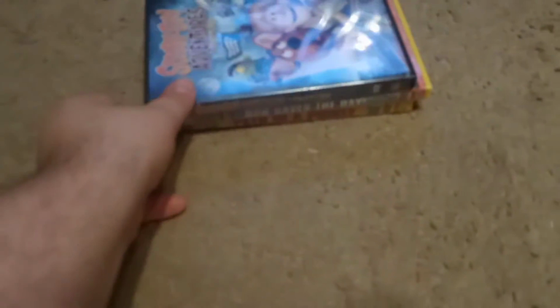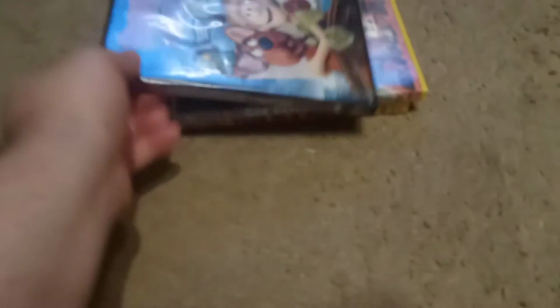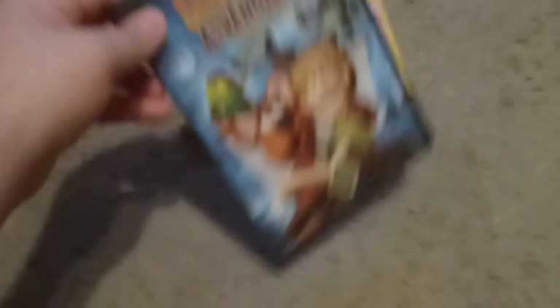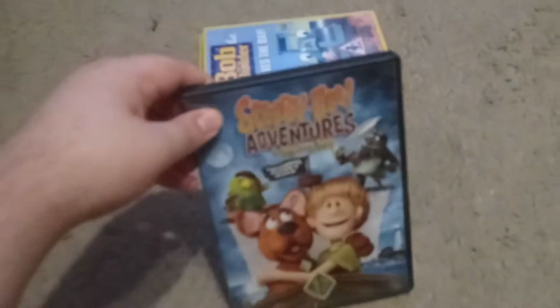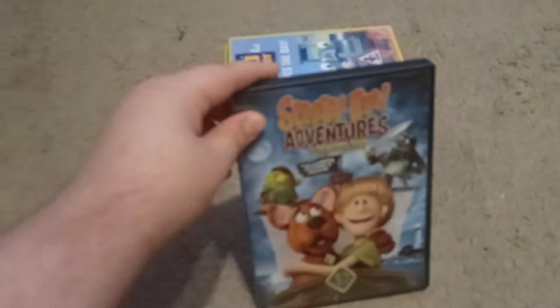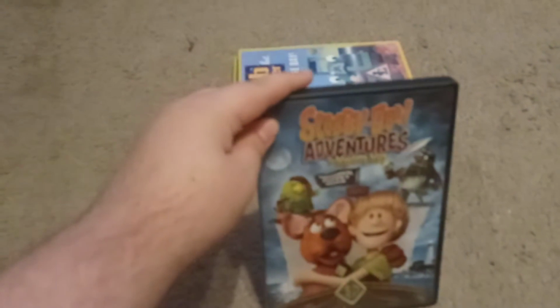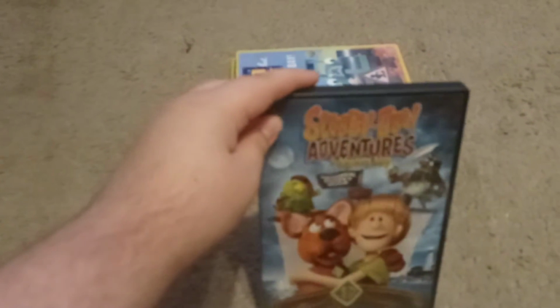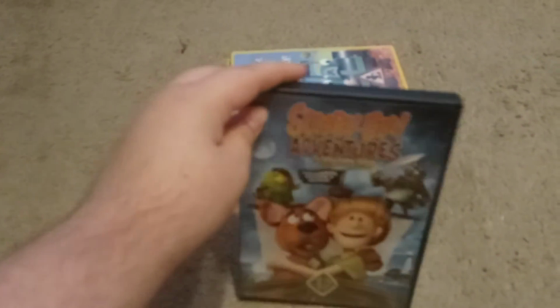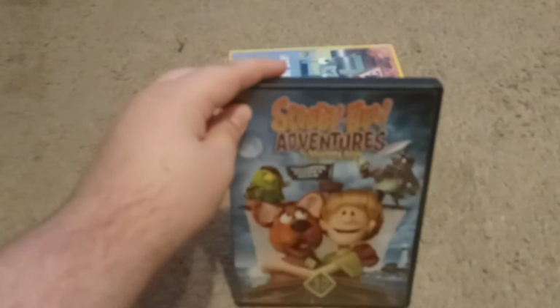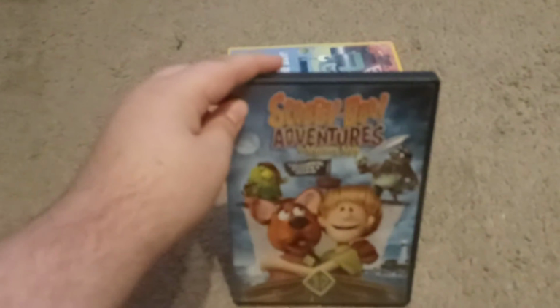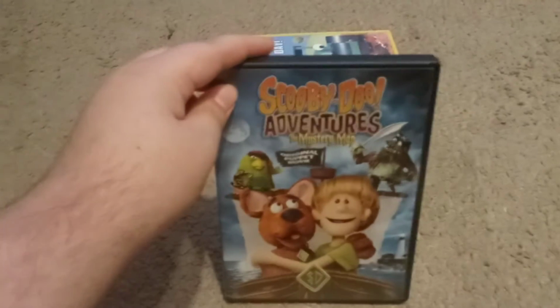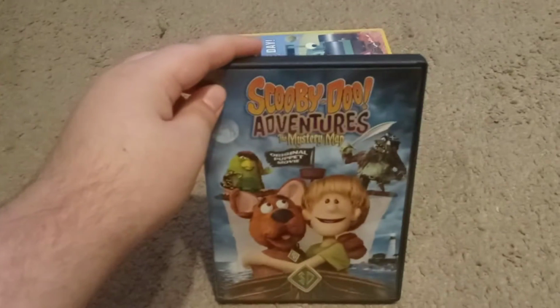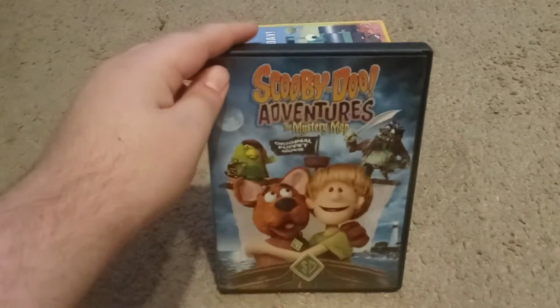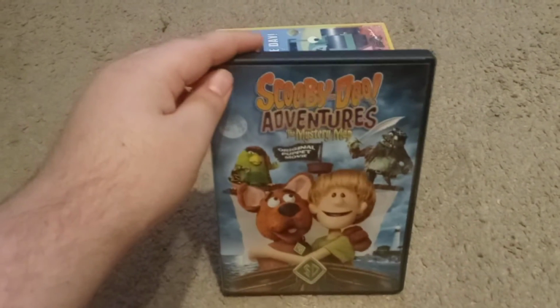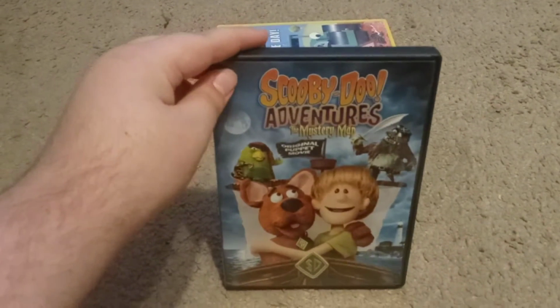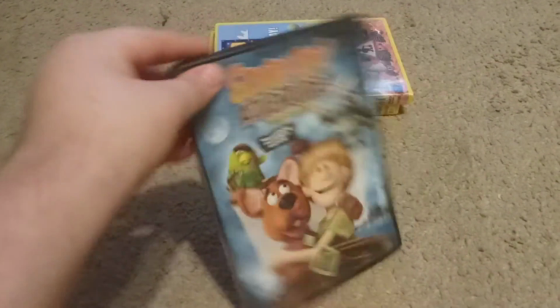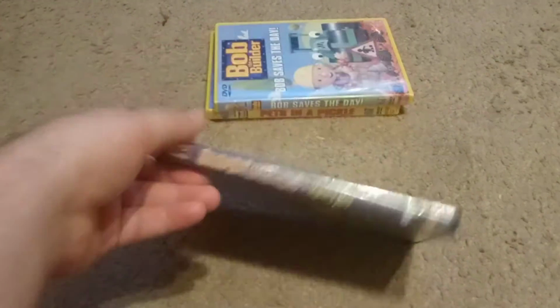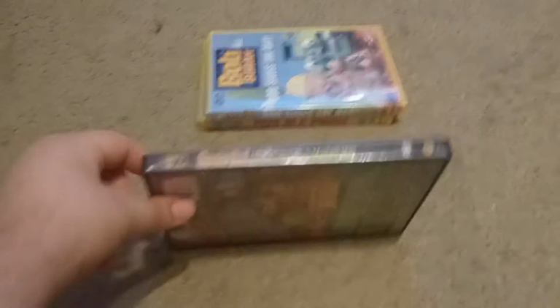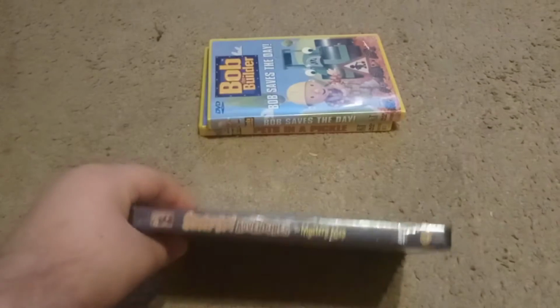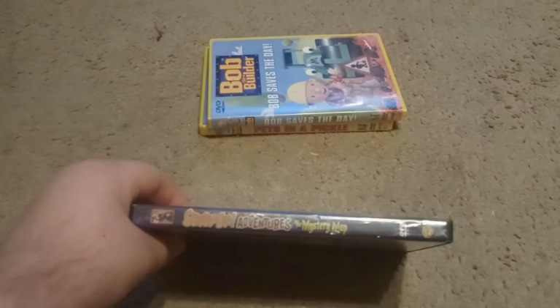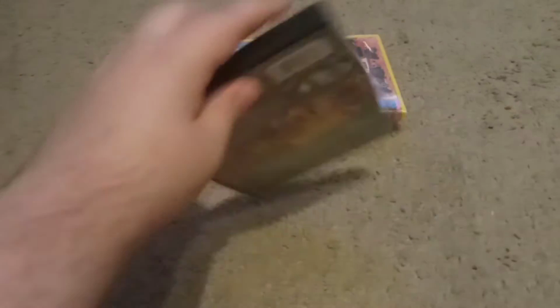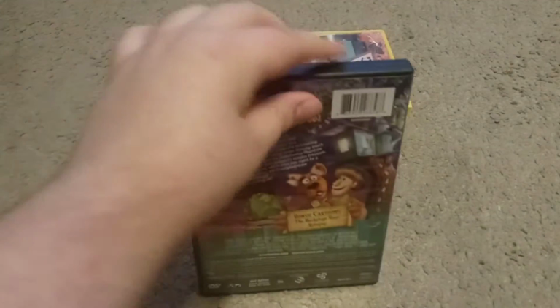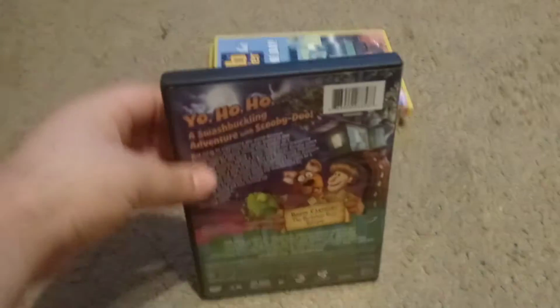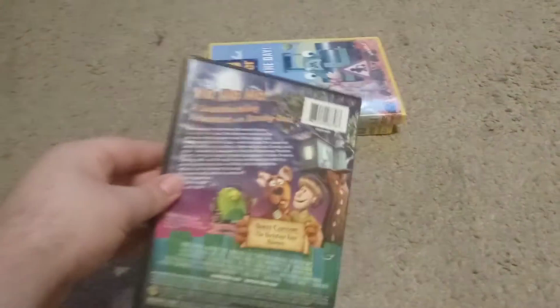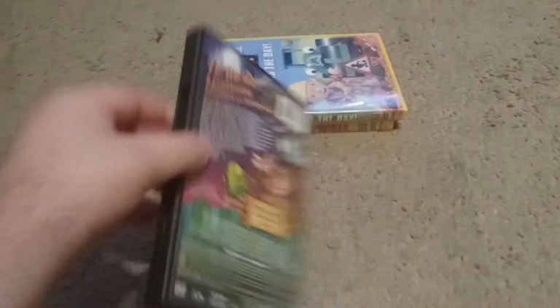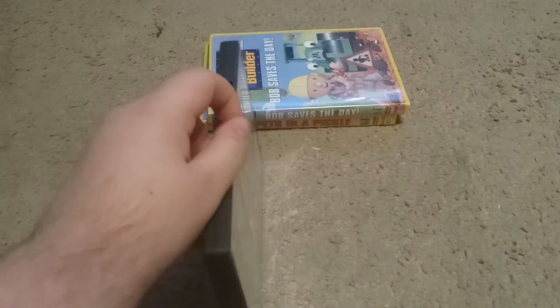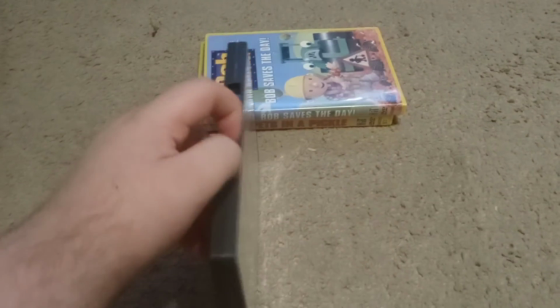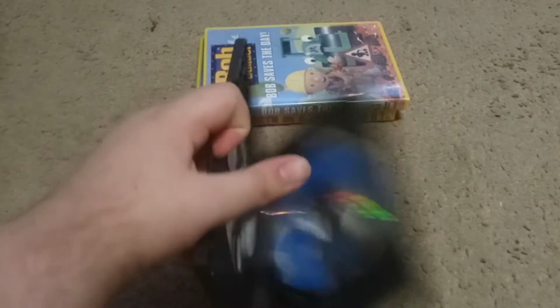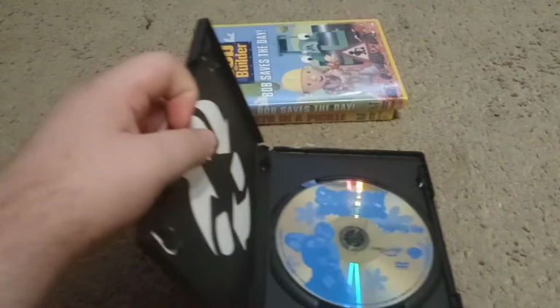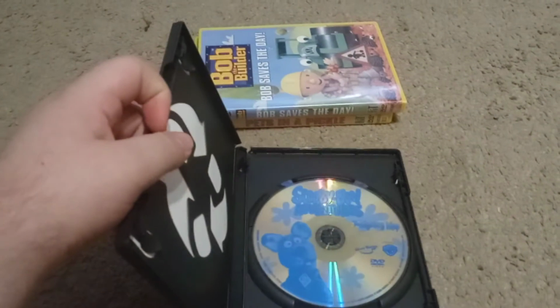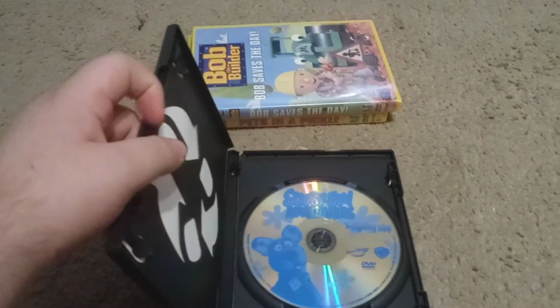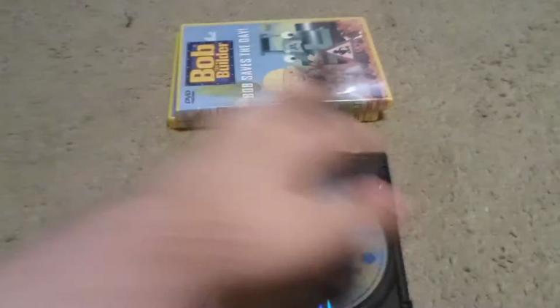Next up we have Scooby-Doo Adventures, The Mystery Map — The Original Puppet Movie. Here's the spine, the back, and here's the DVD.